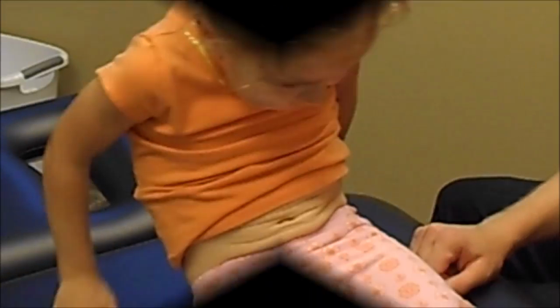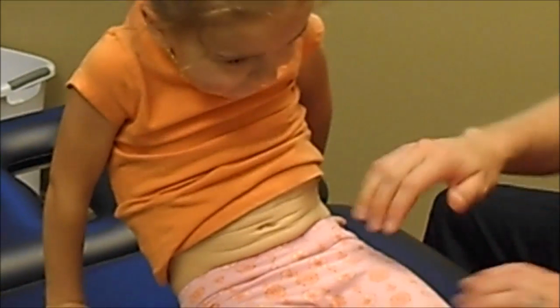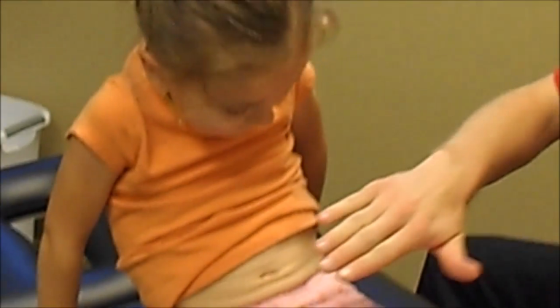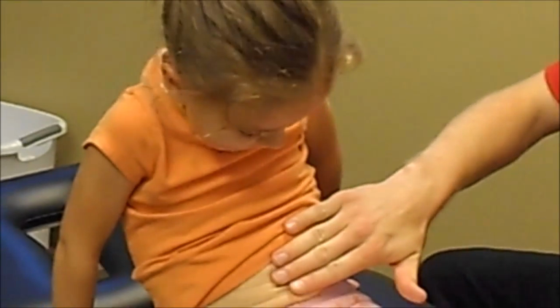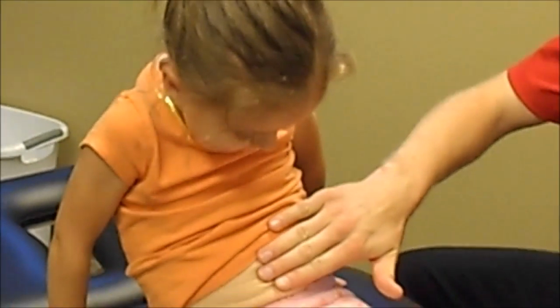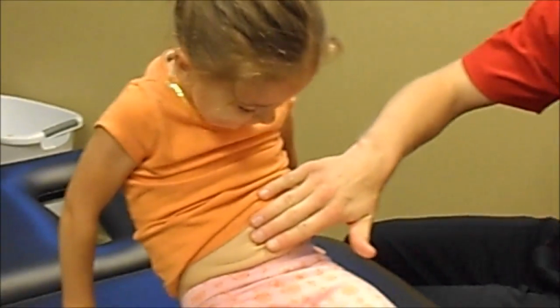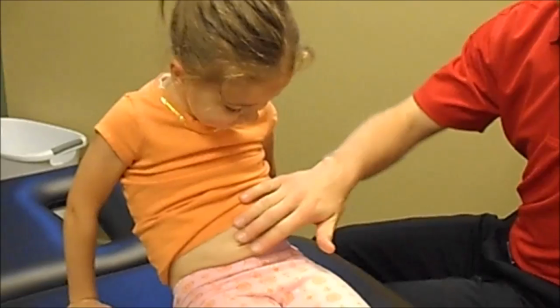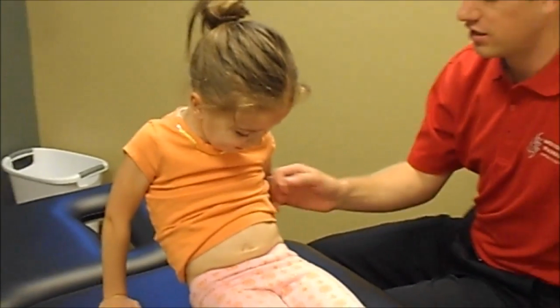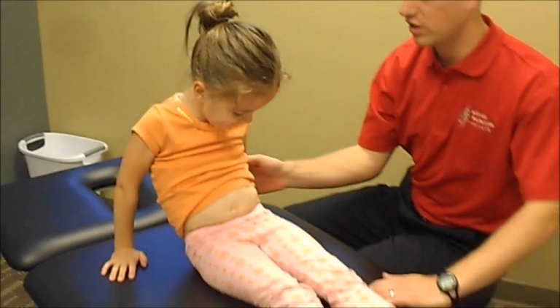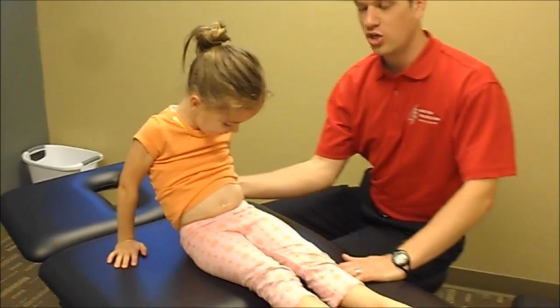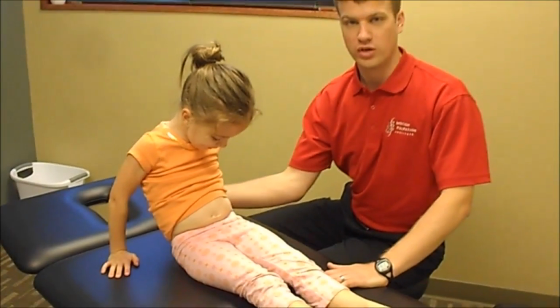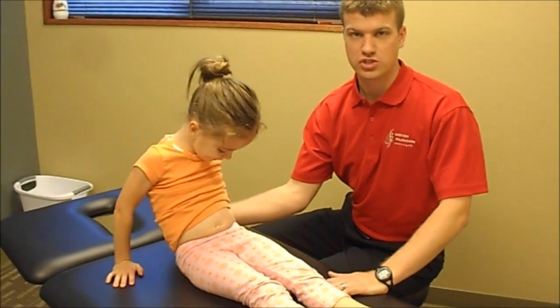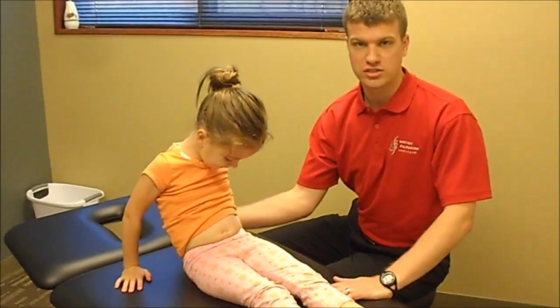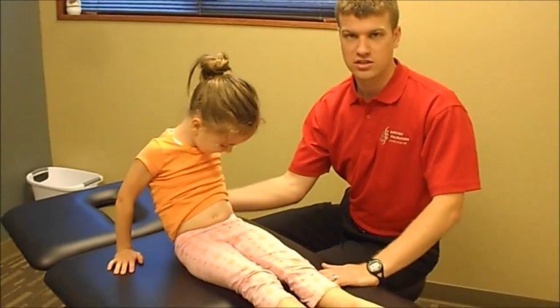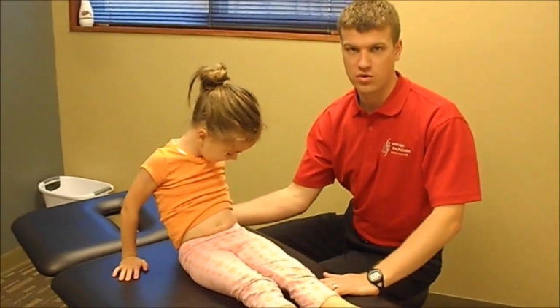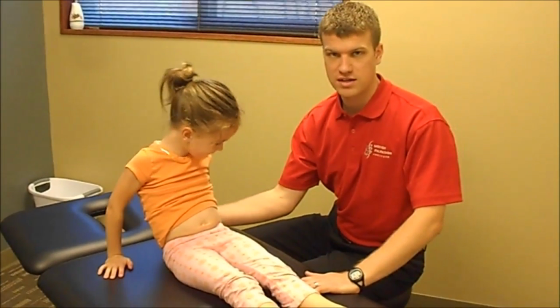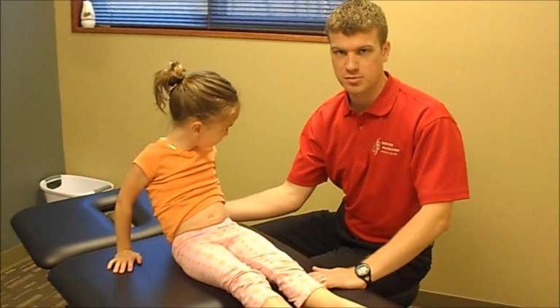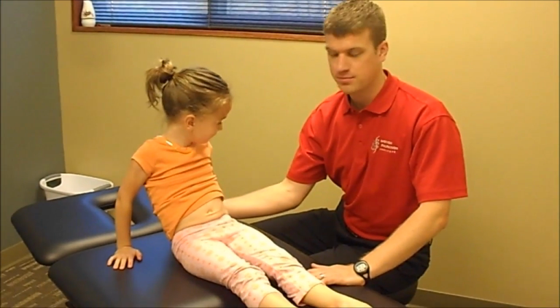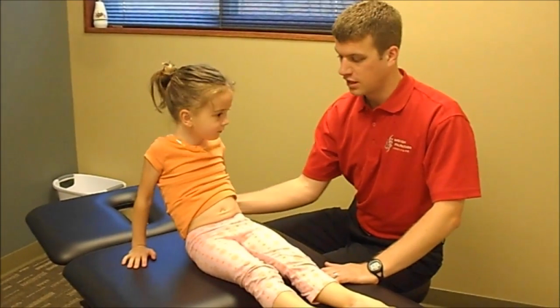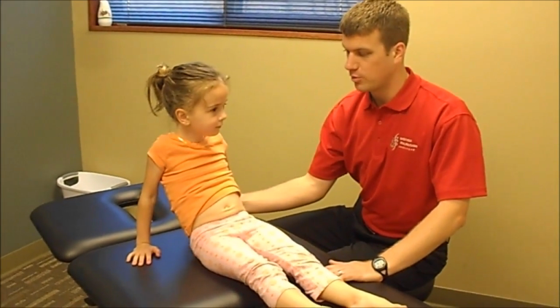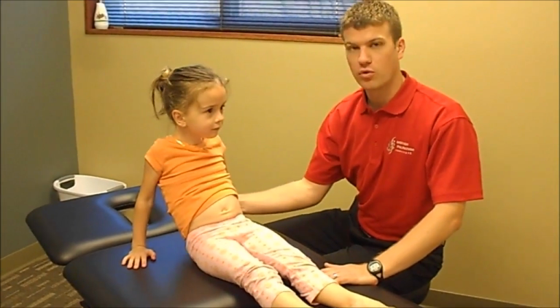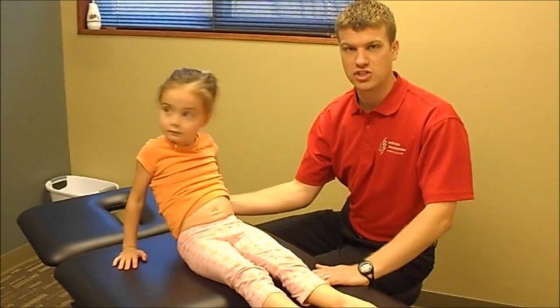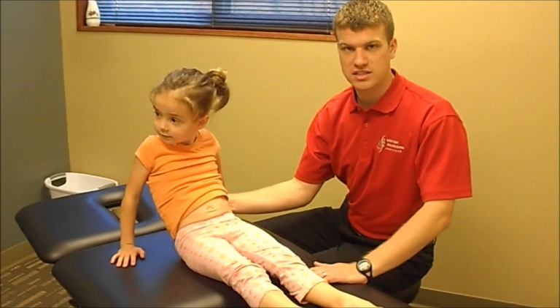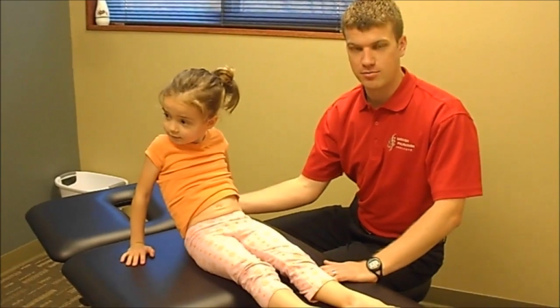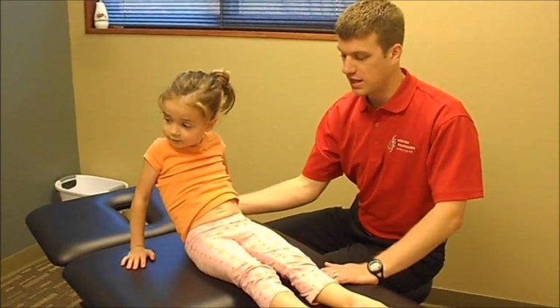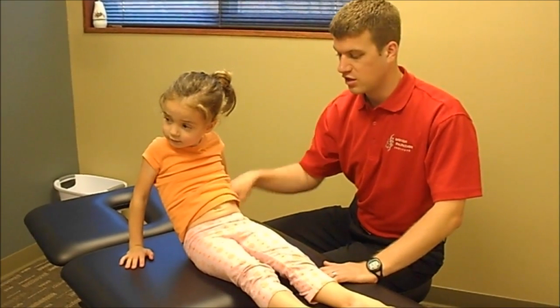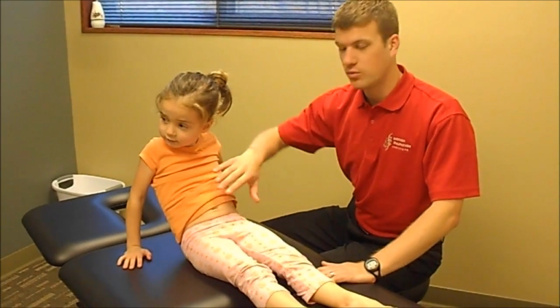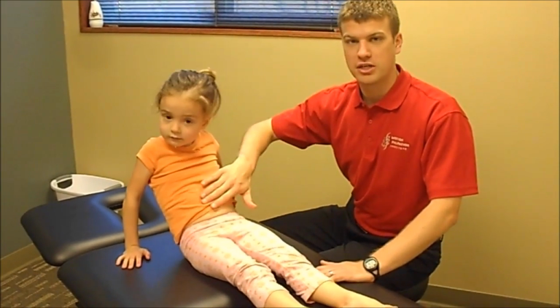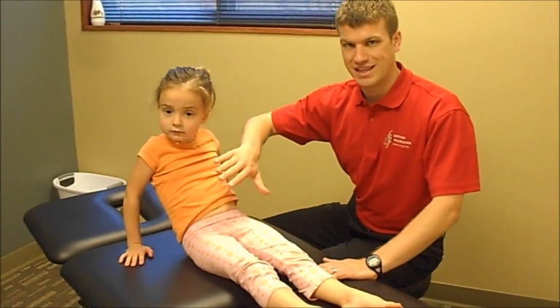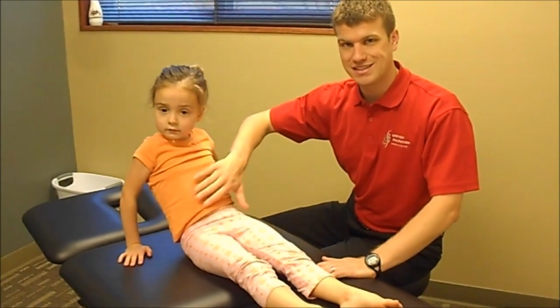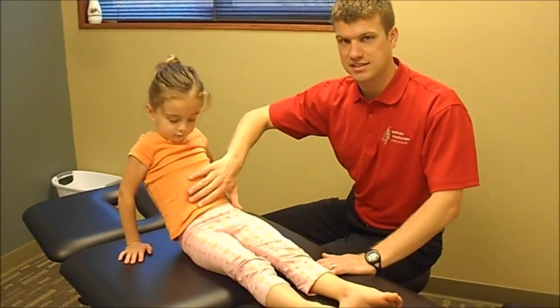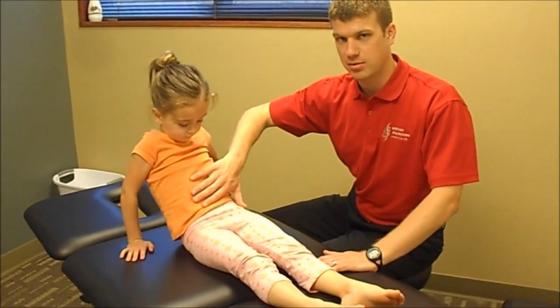Now that can commonly be associated with joint restrictions in the lower thoracic spine, but before we adjust that and mobilize it, we want to make sure that this is stabilized.